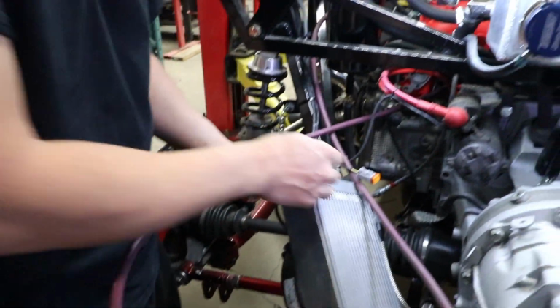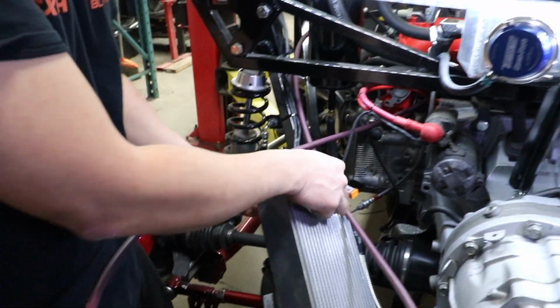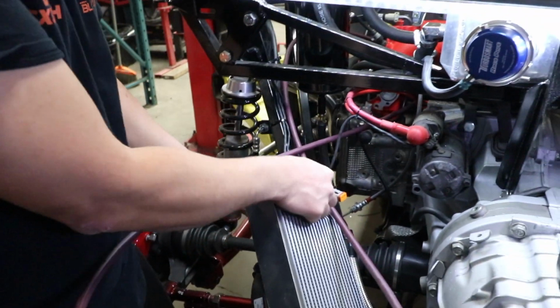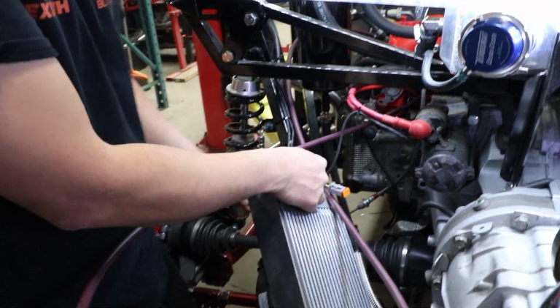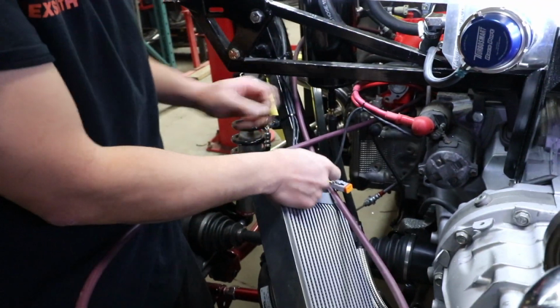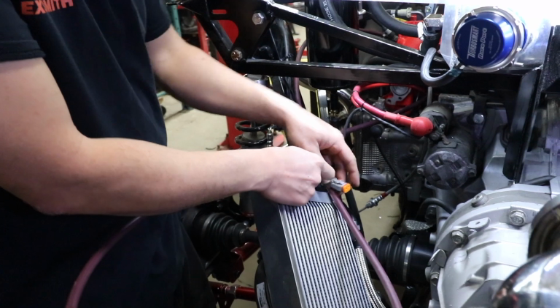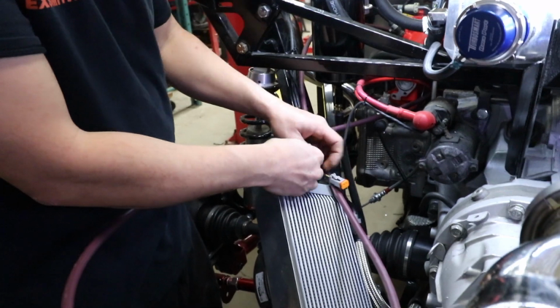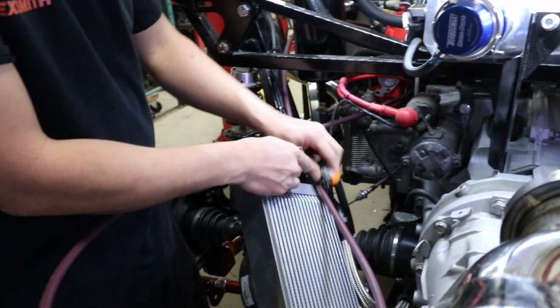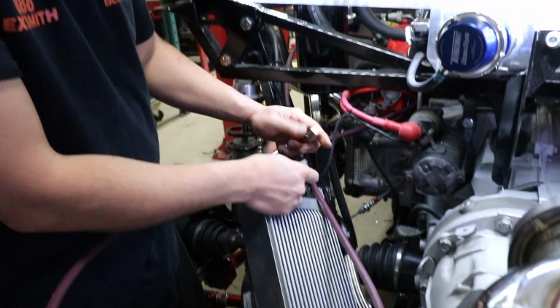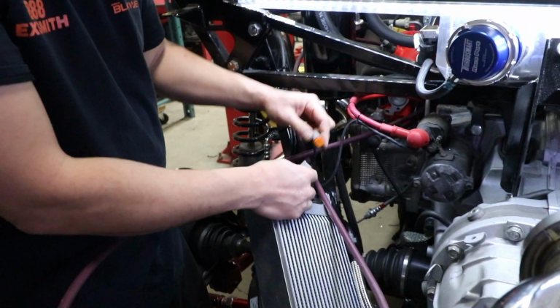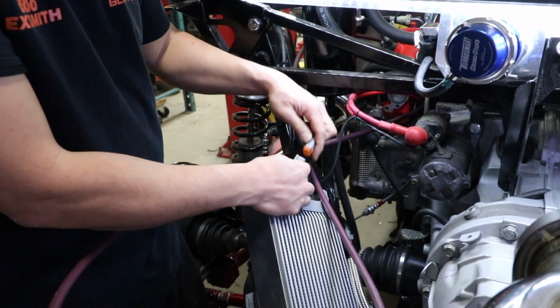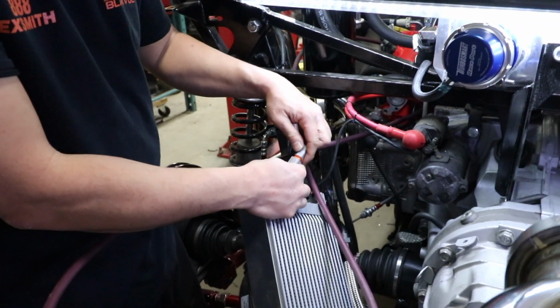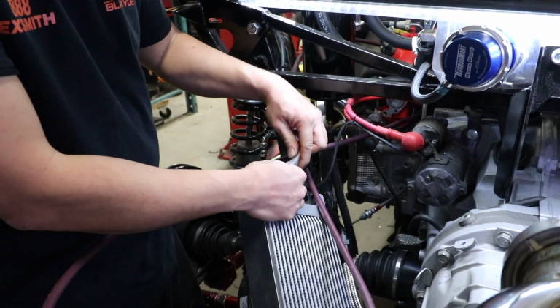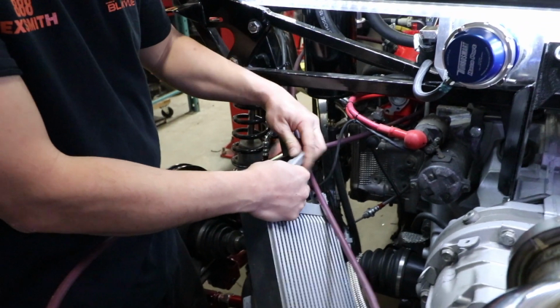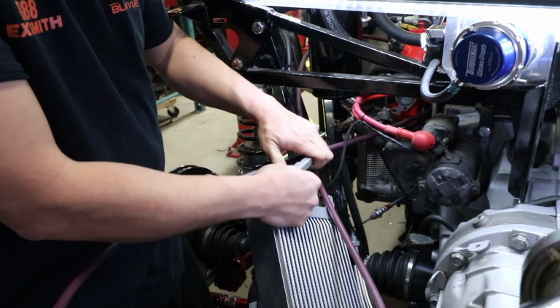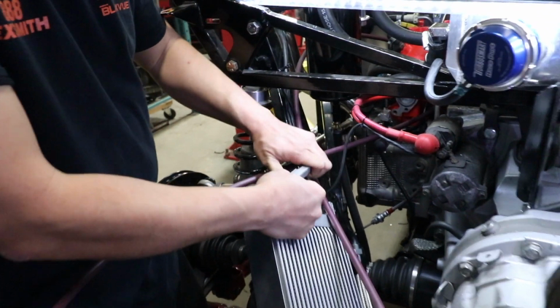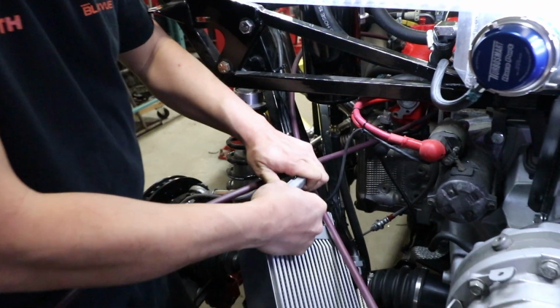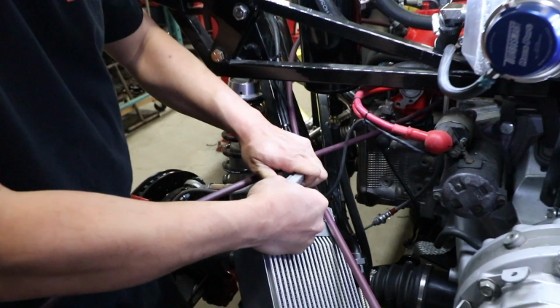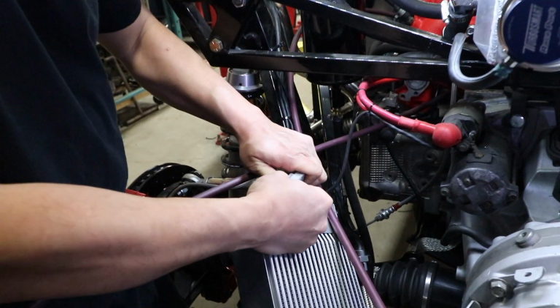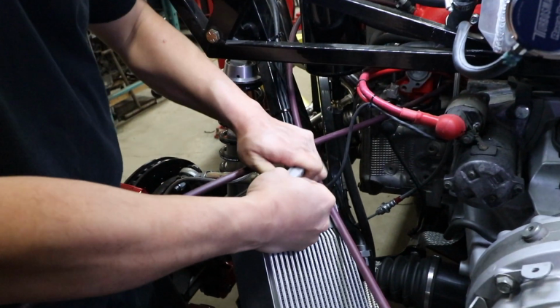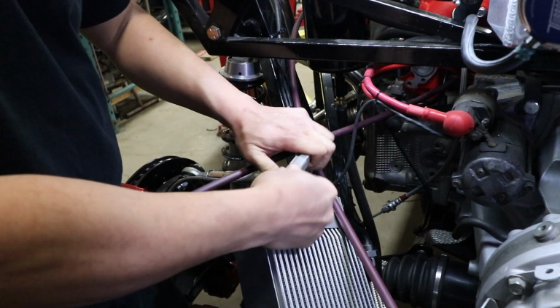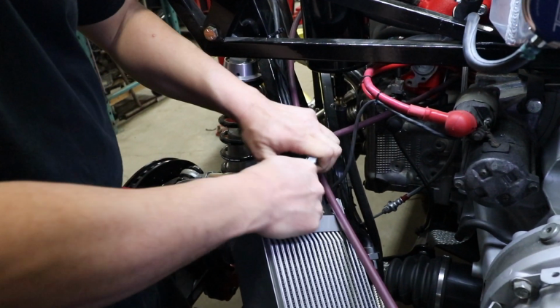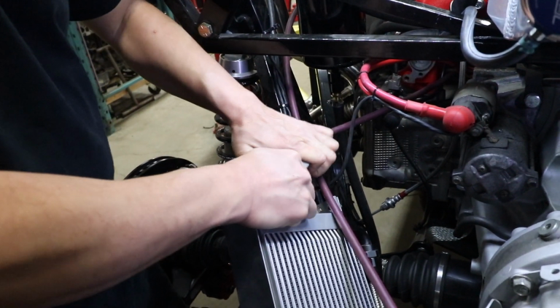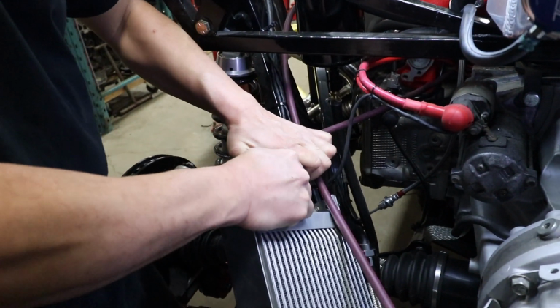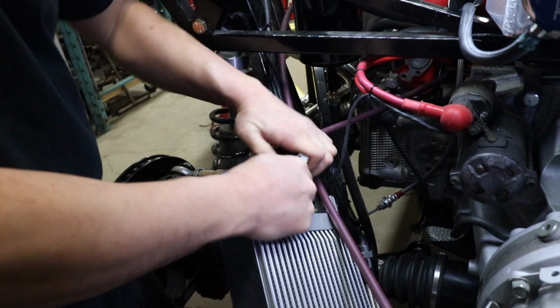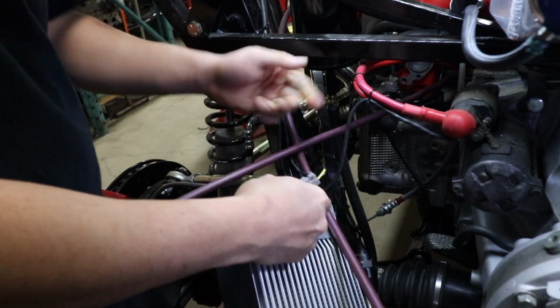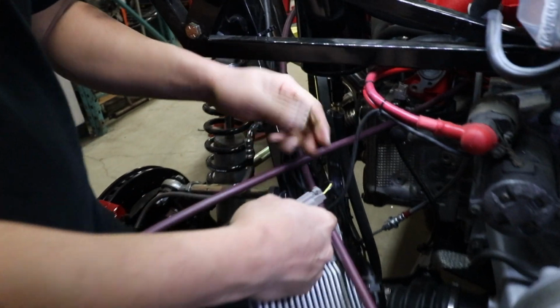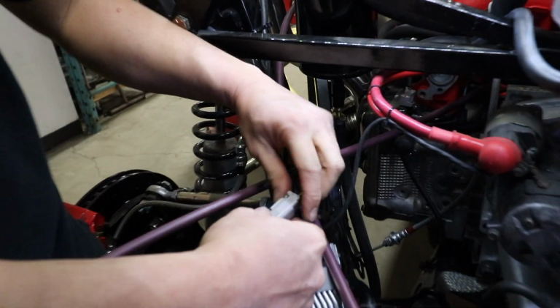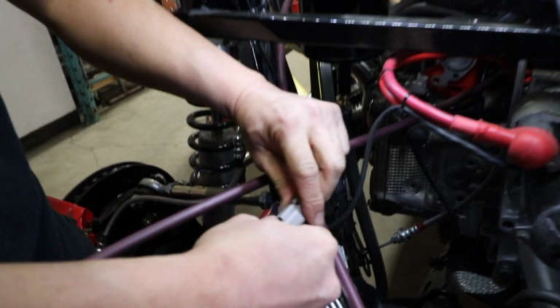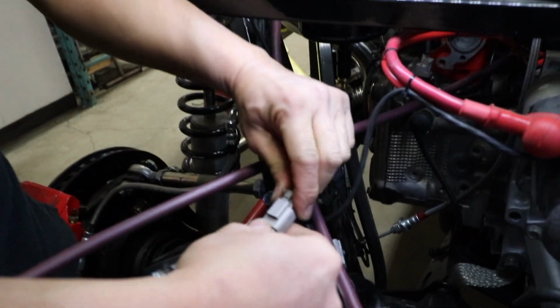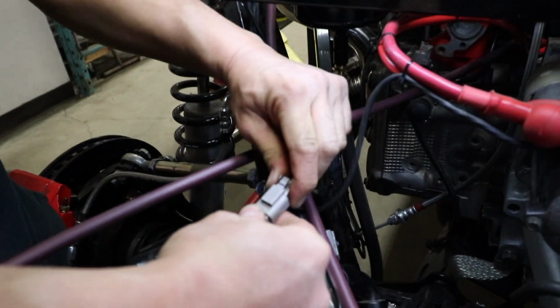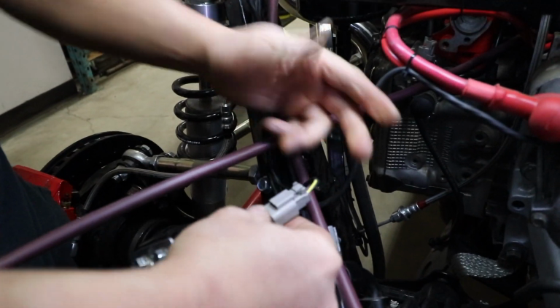Now we just connect the two sides. You can hear the click and you're good to go.